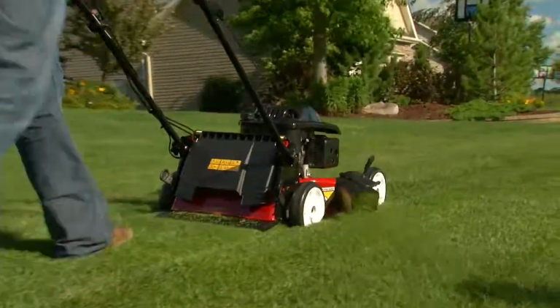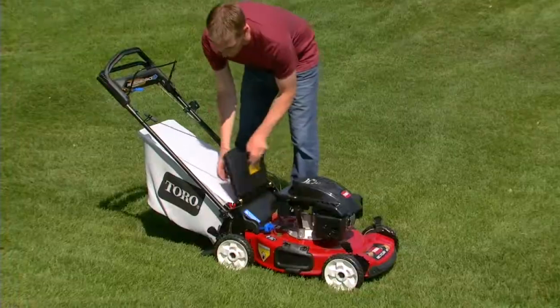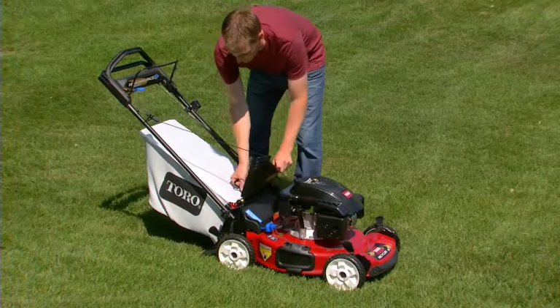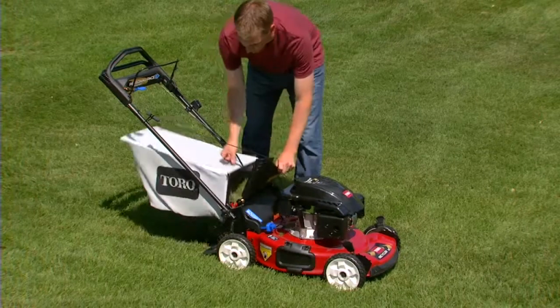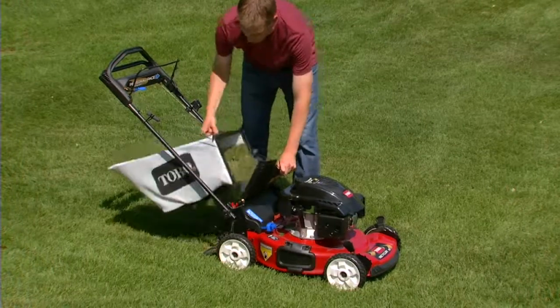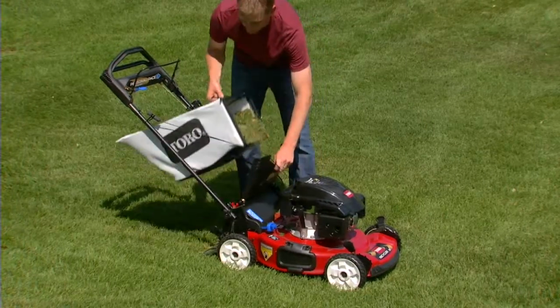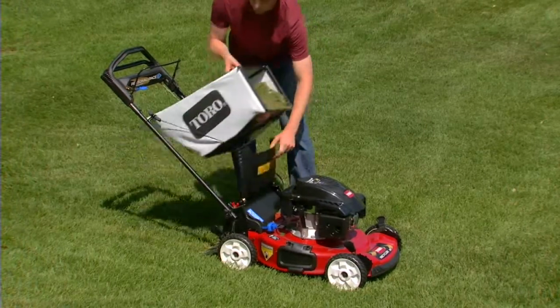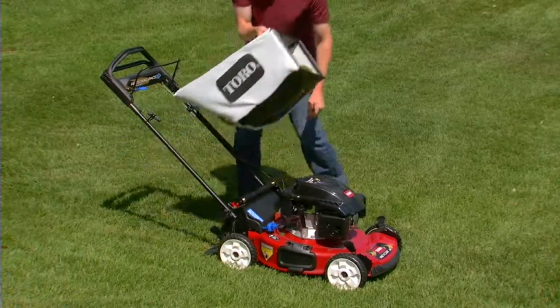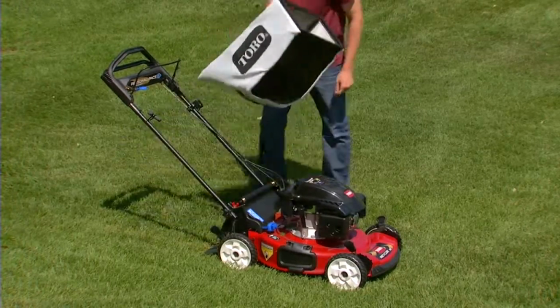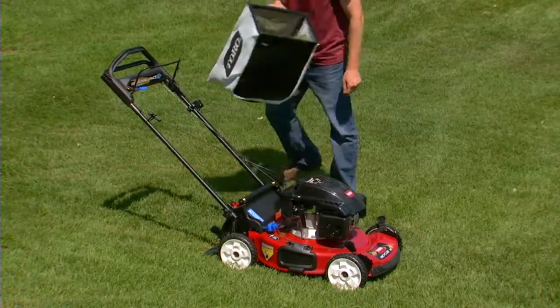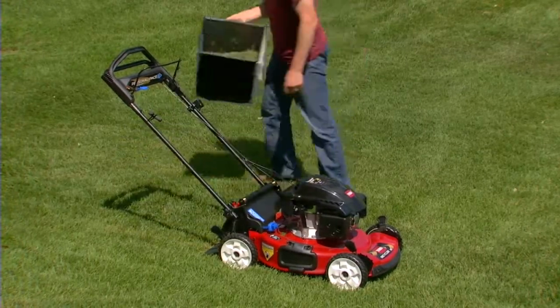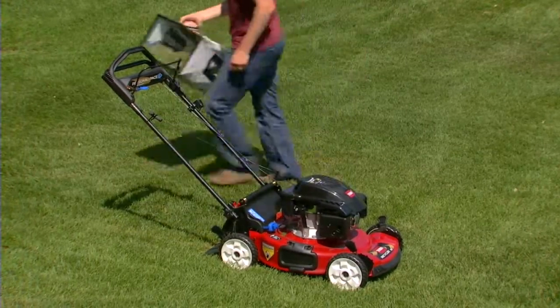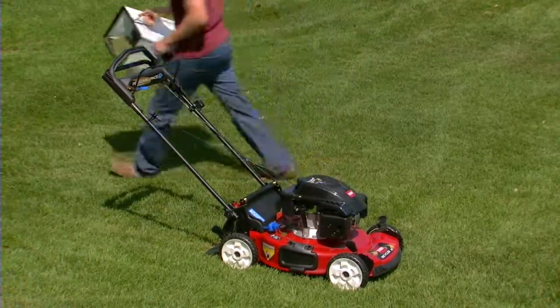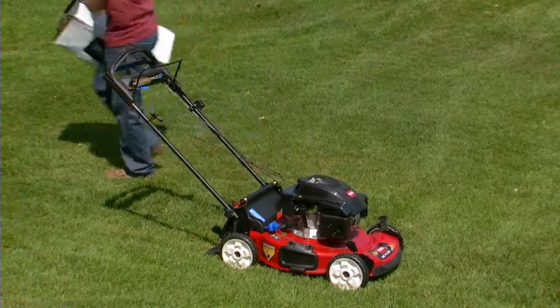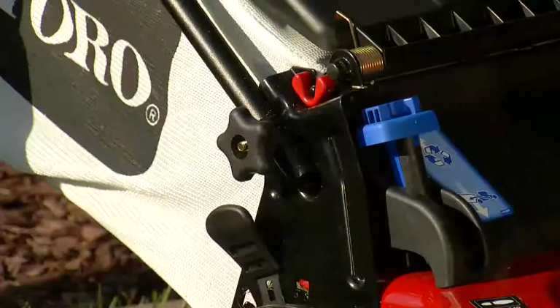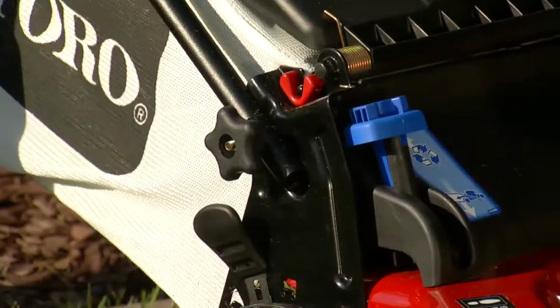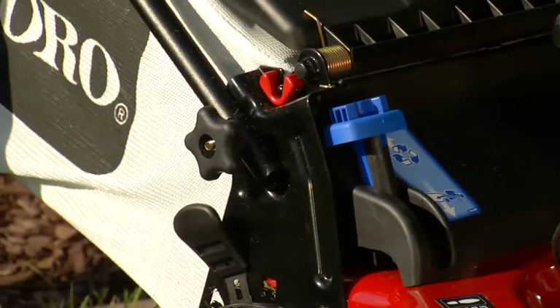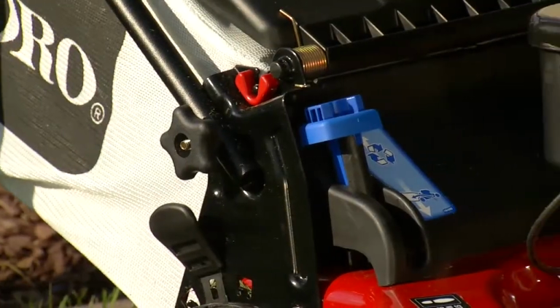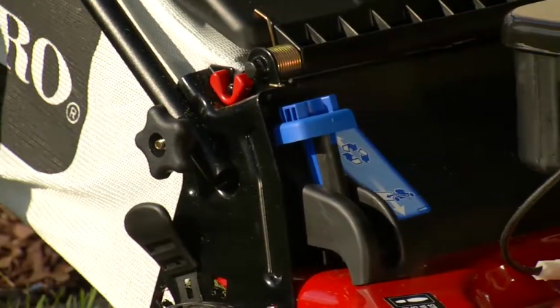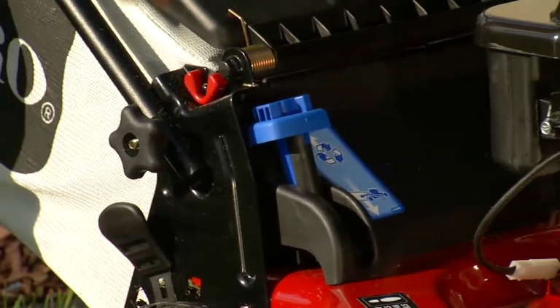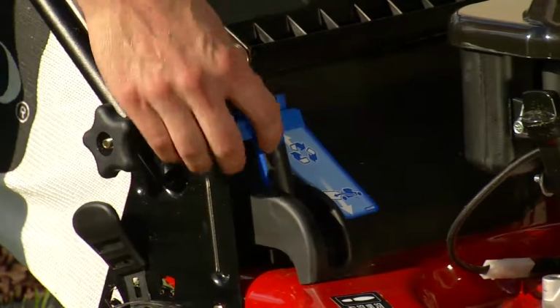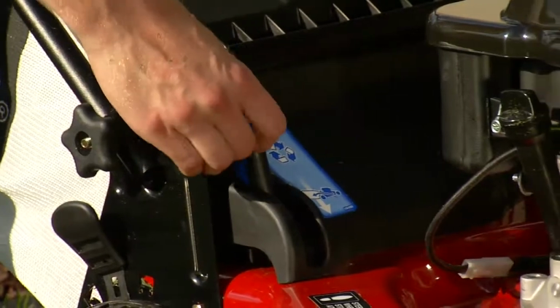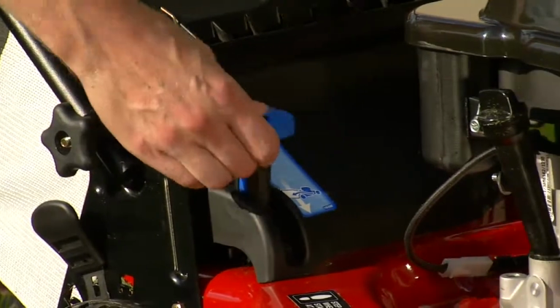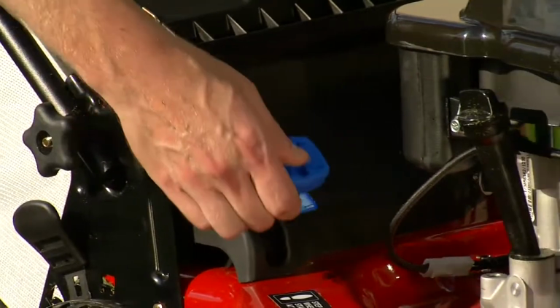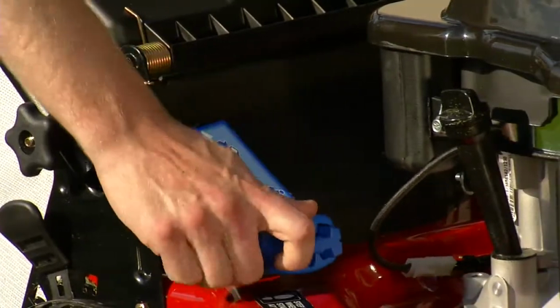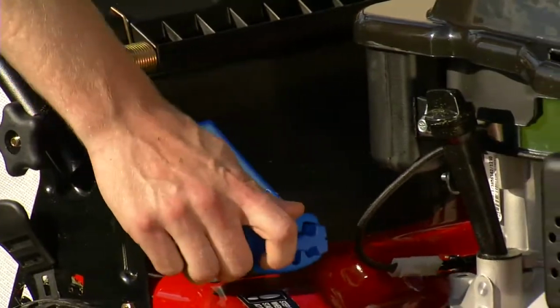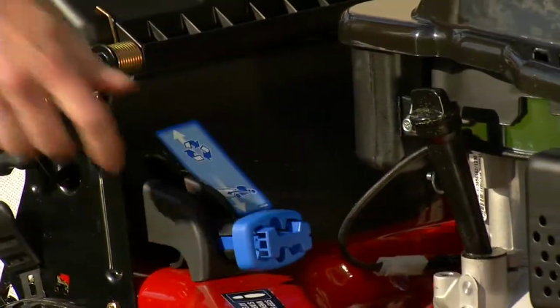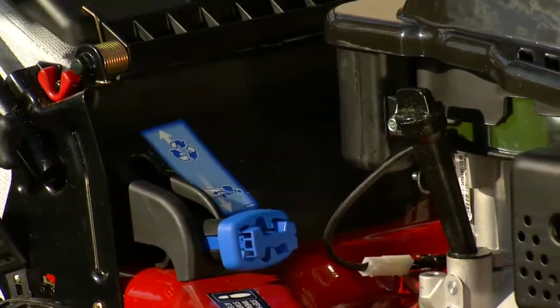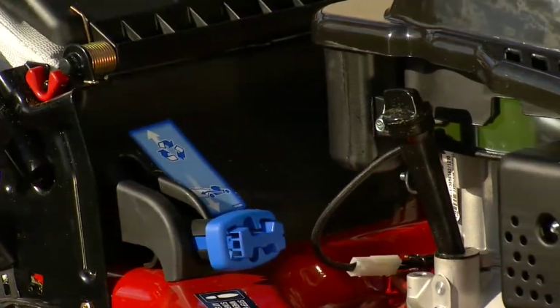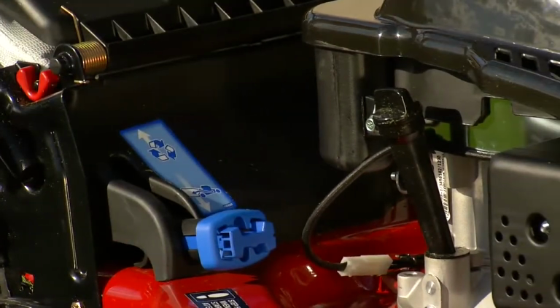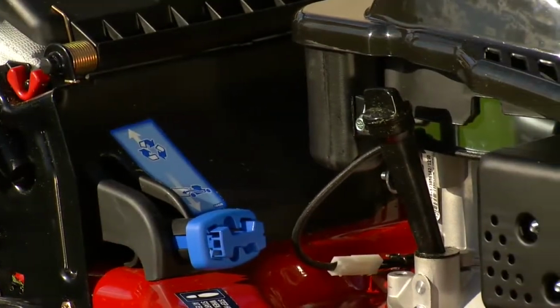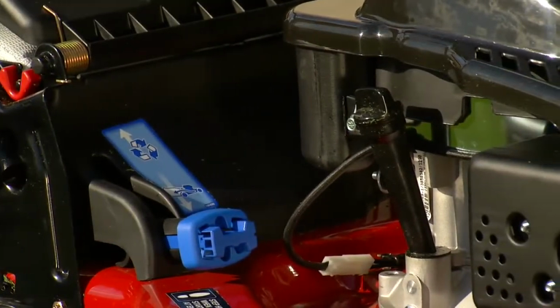The one-piece handle design means easy on and off bagging. Personal Pace models switch from mulching to bagging with a simple flip of the bag-on-demand lever.